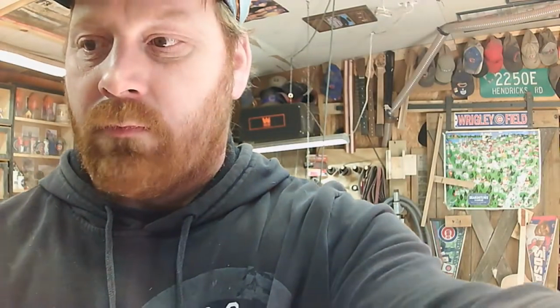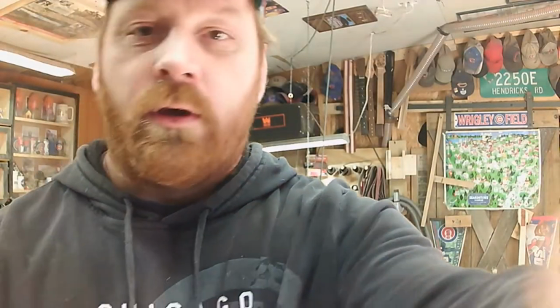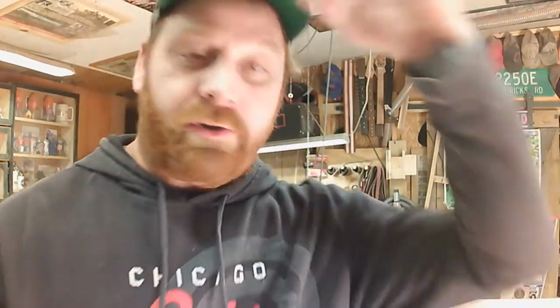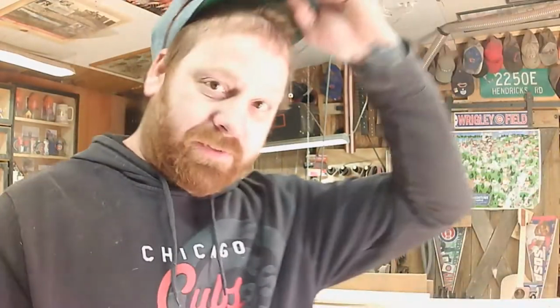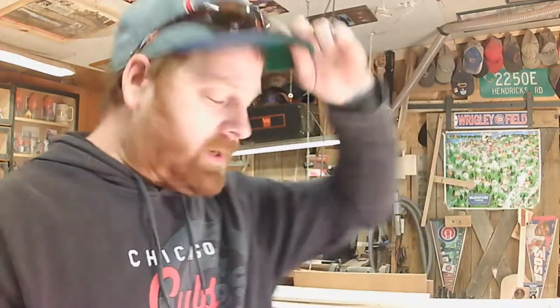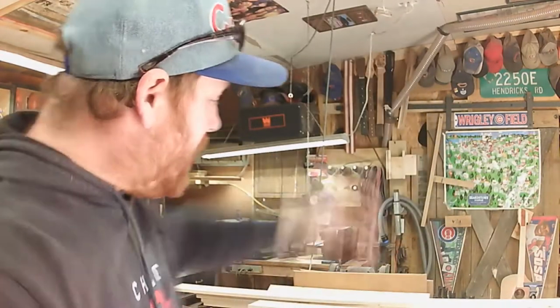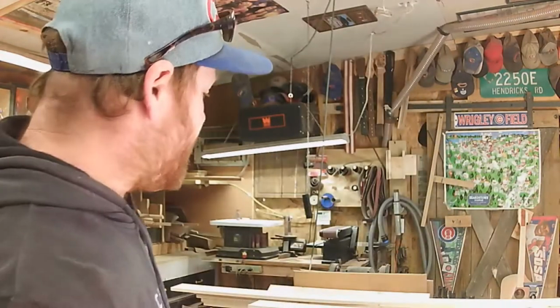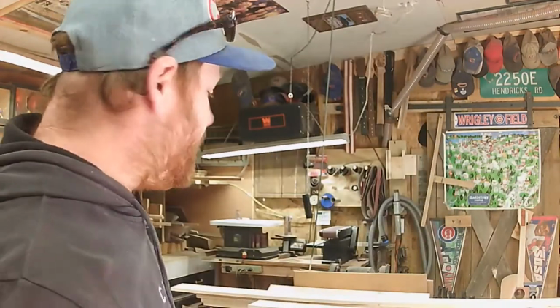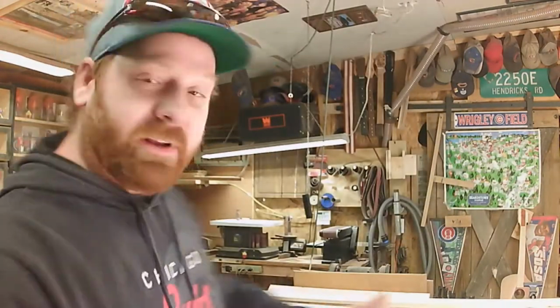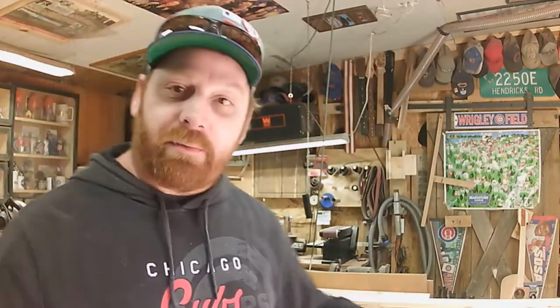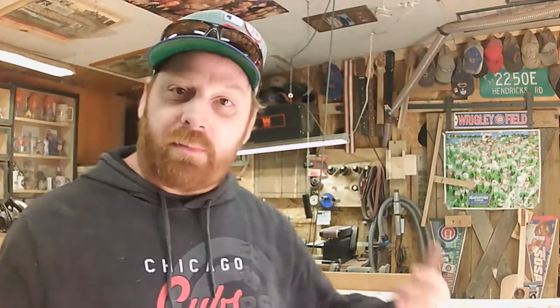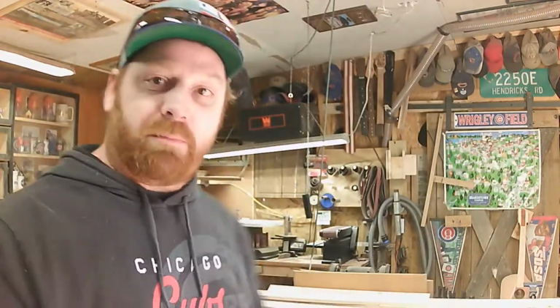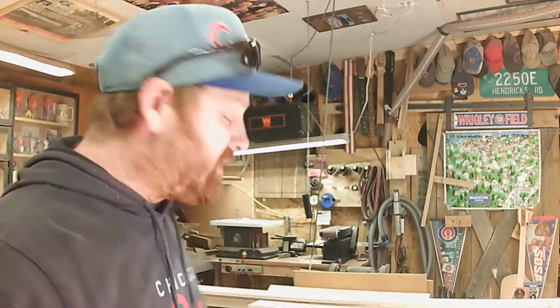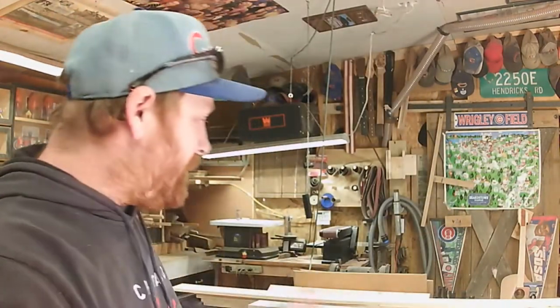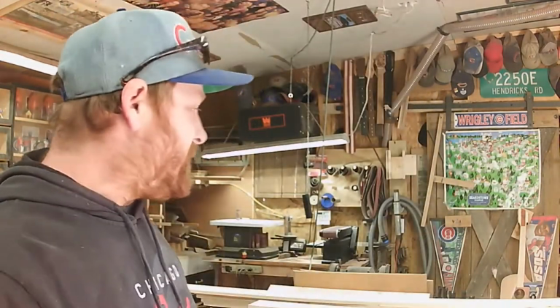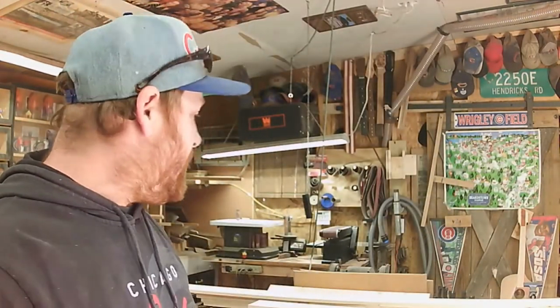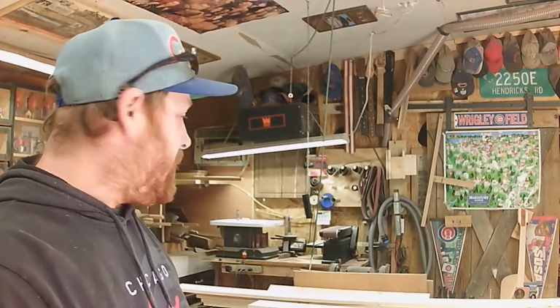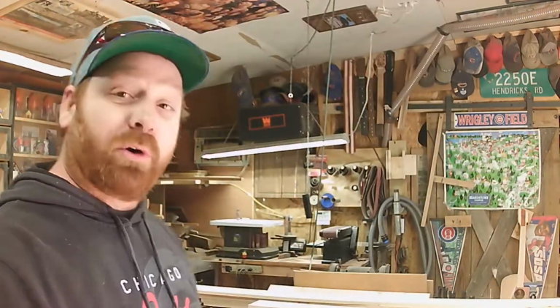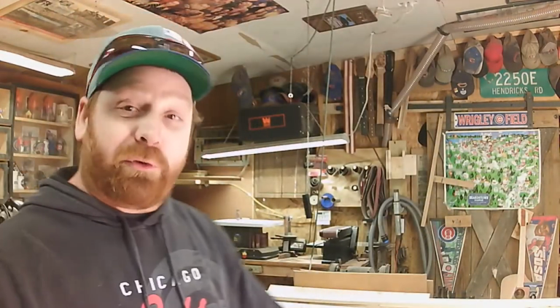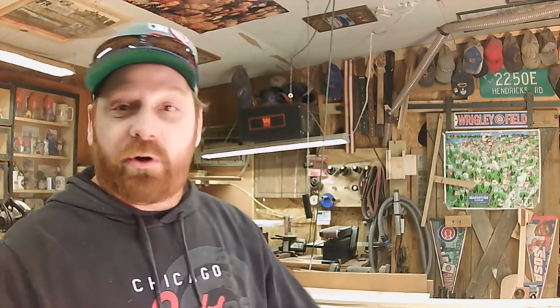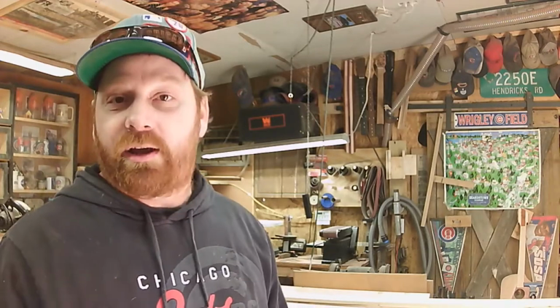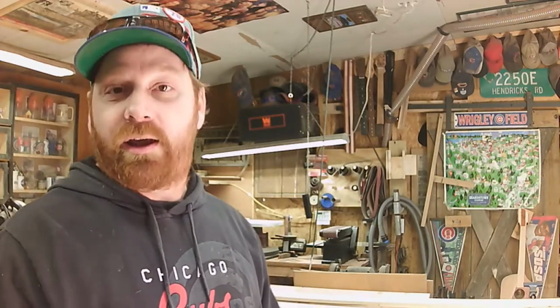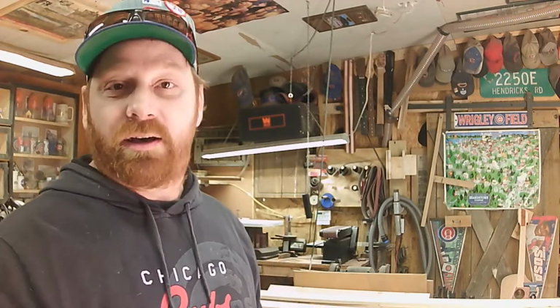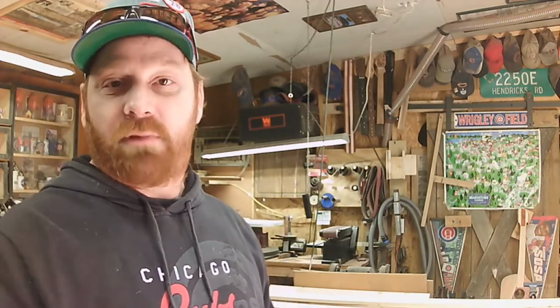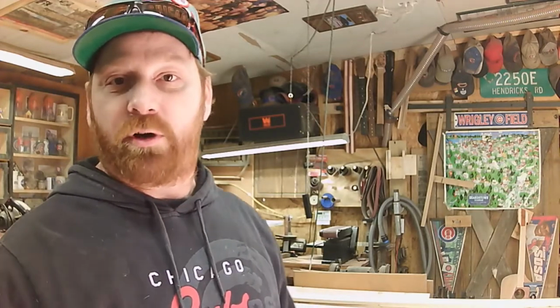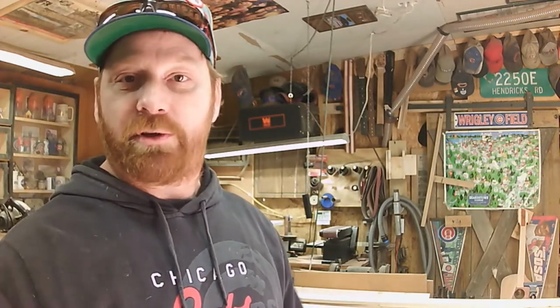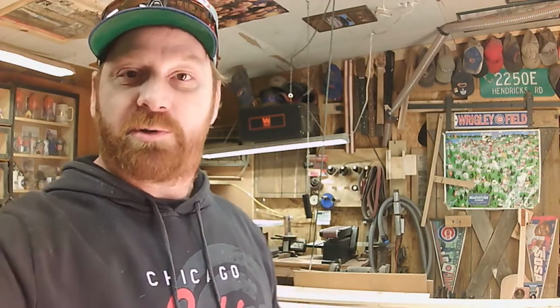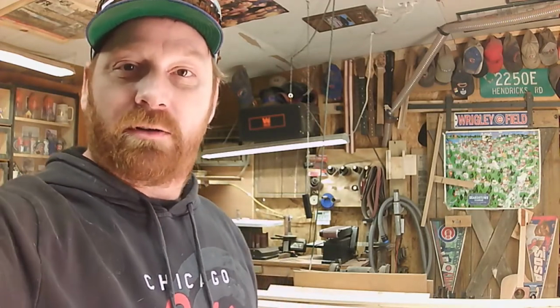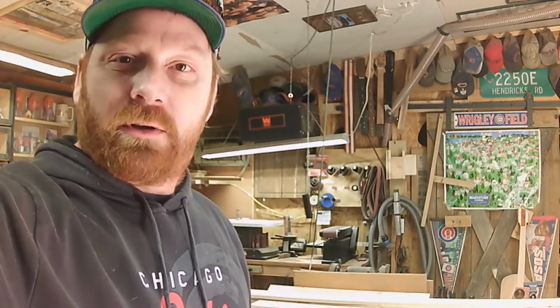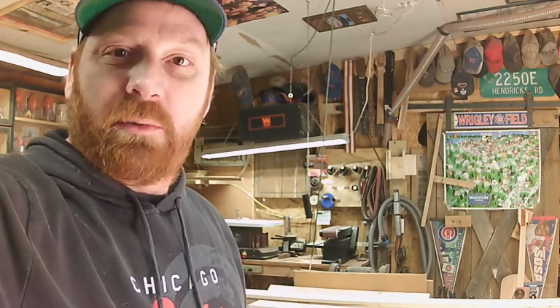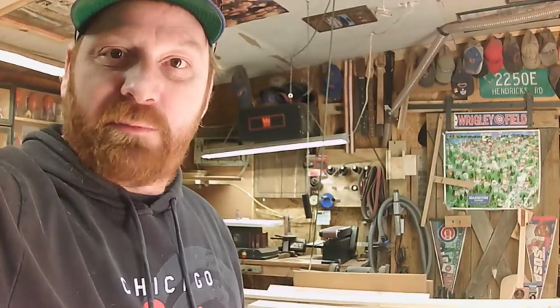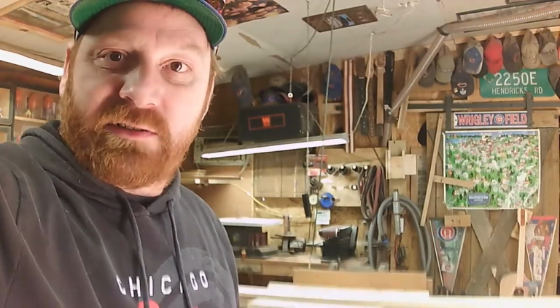Hey, how you doing out there? I'm going to do something a little different today. I'm going to build this door for this lady. I'm going to go ahead and record it and upload it to my YouTube channel — something a little different besides the cars.